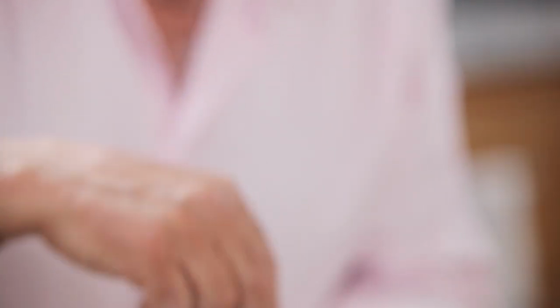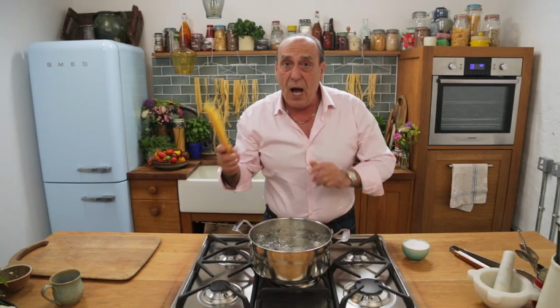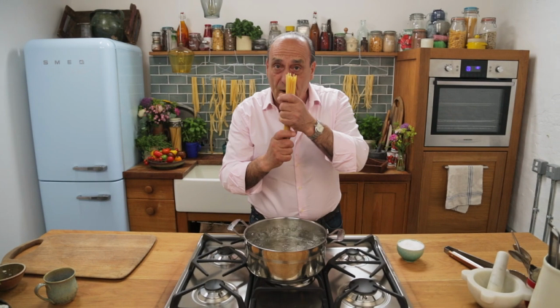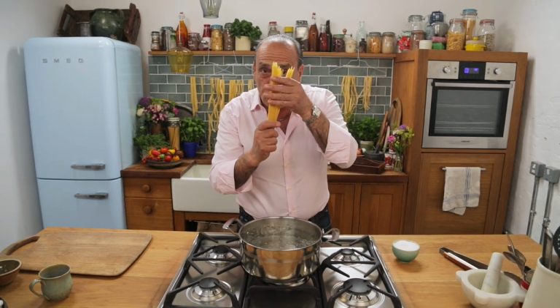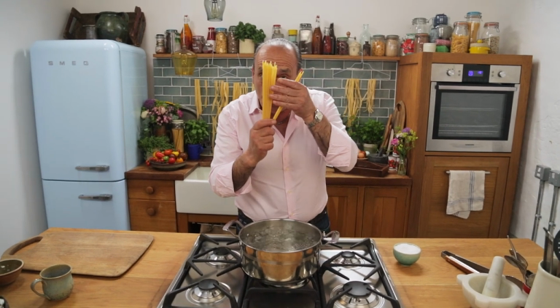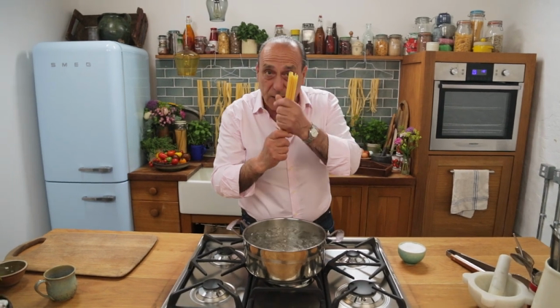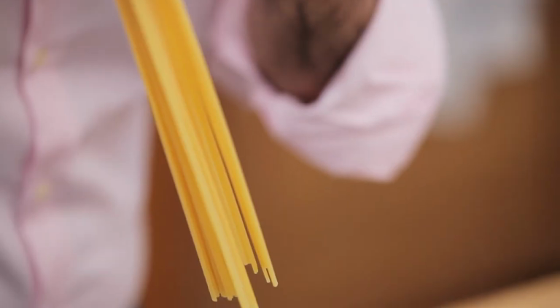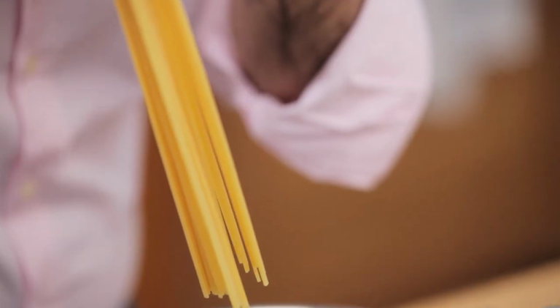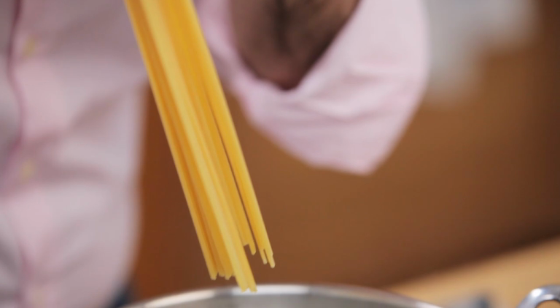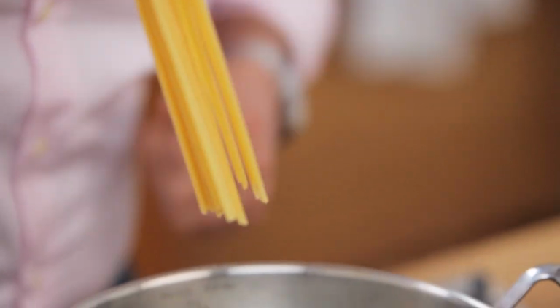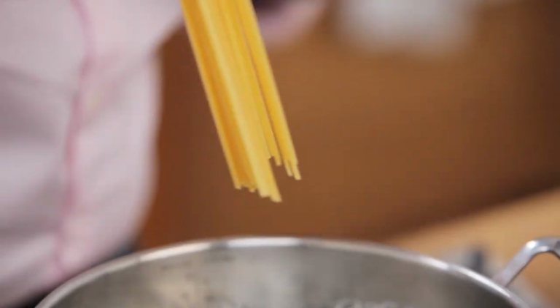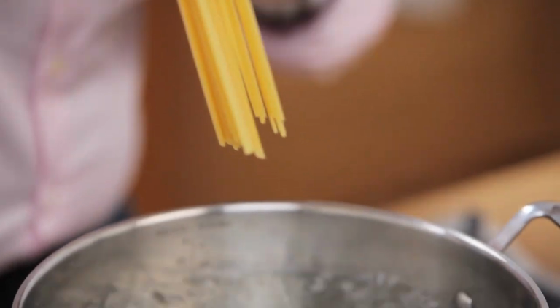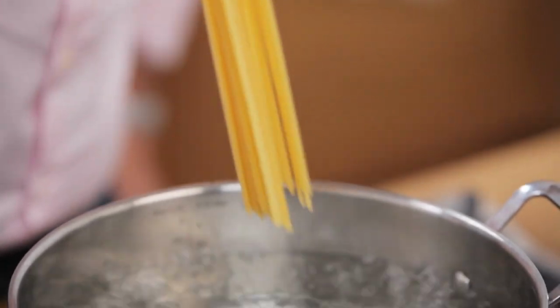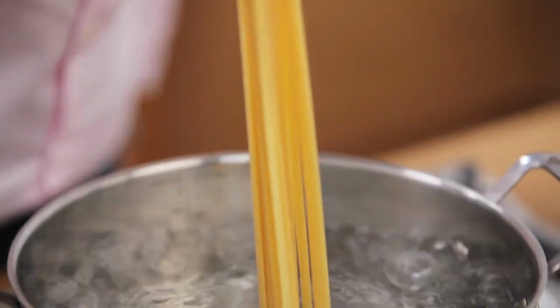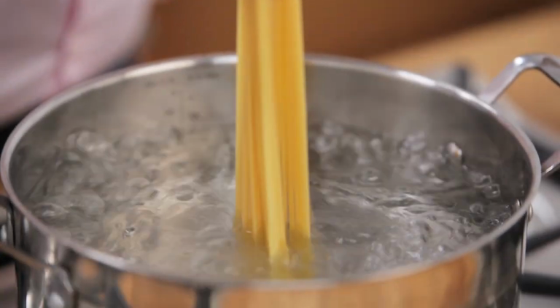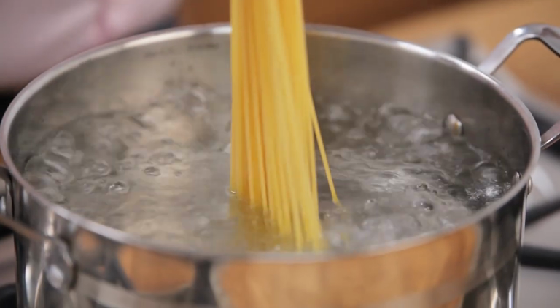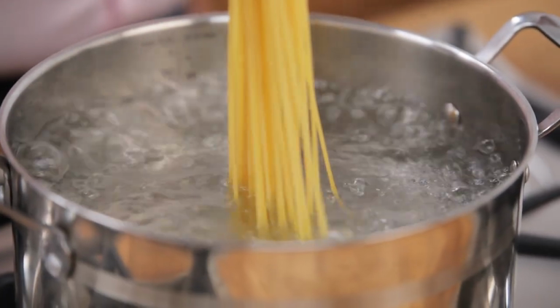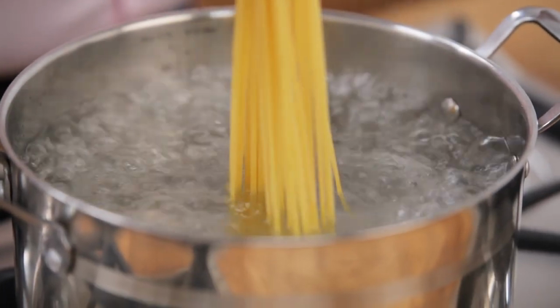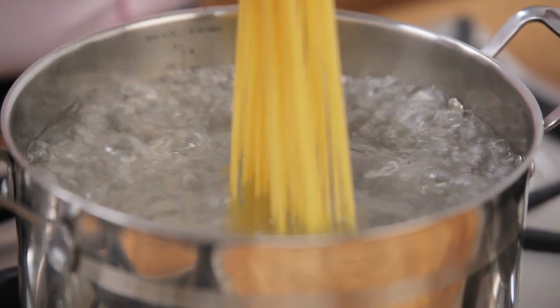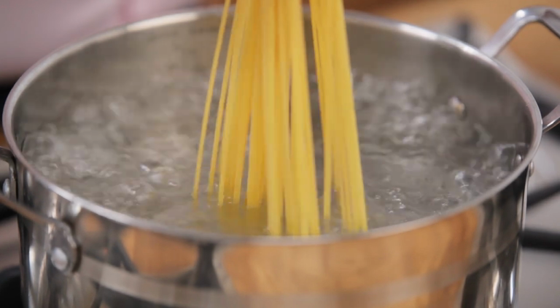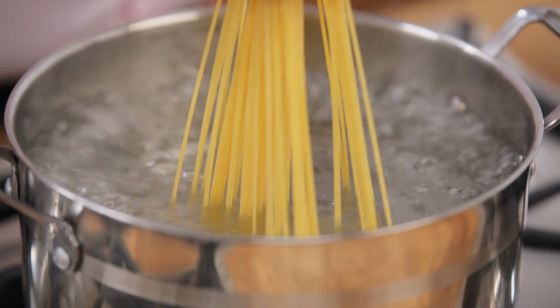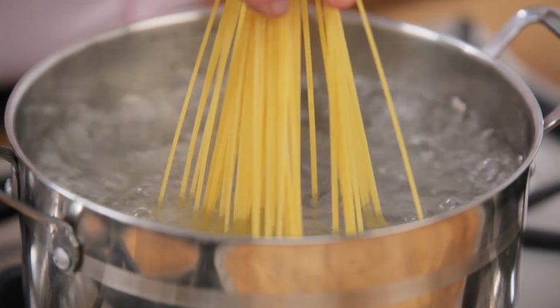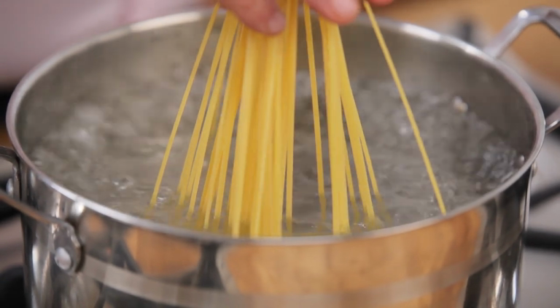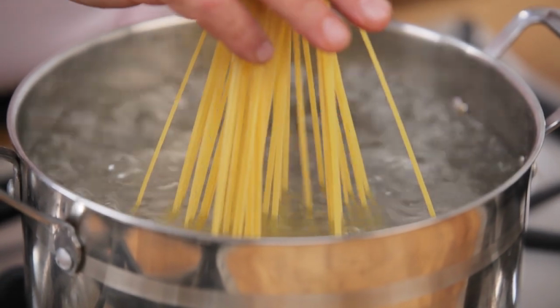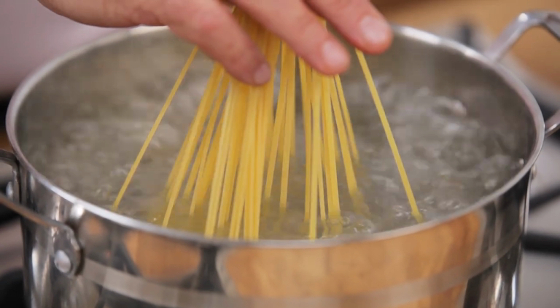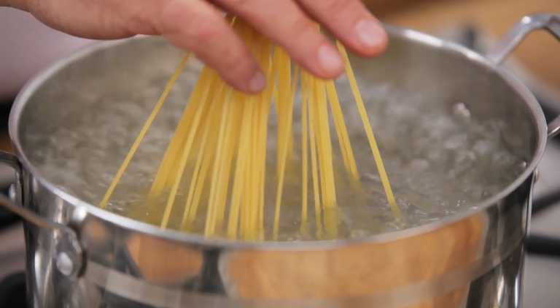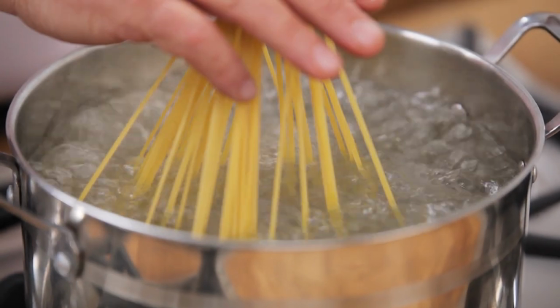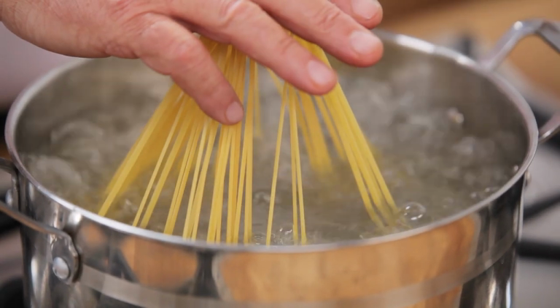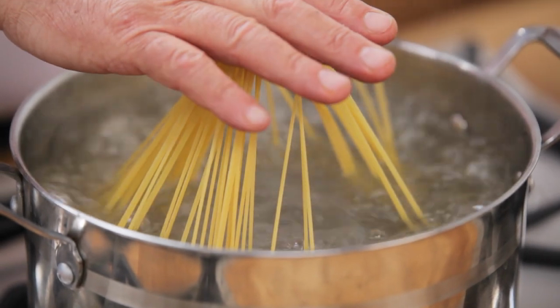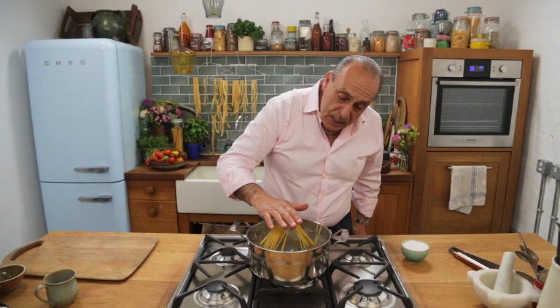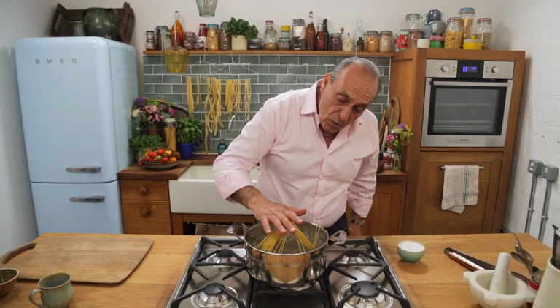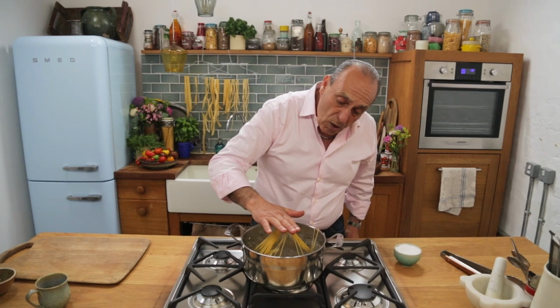Here I have 100 grams of pasta. Just when you put the pasta inside, be very very careful — the water has to be very vigorously boiling. Then slowly with your hands, as soon as the pasta starts to soften, you can see, you let it go.